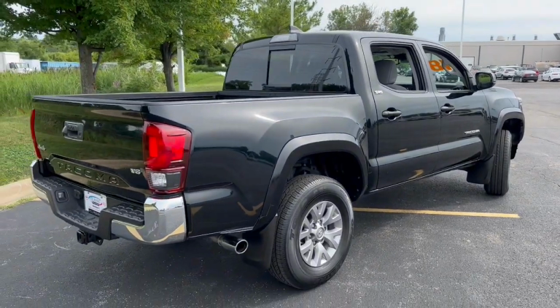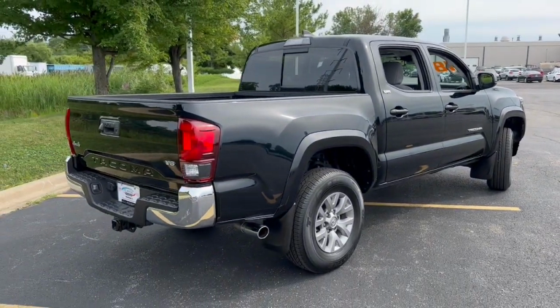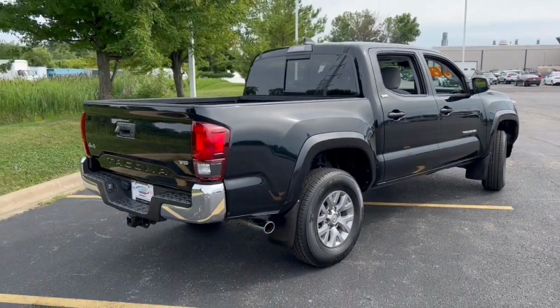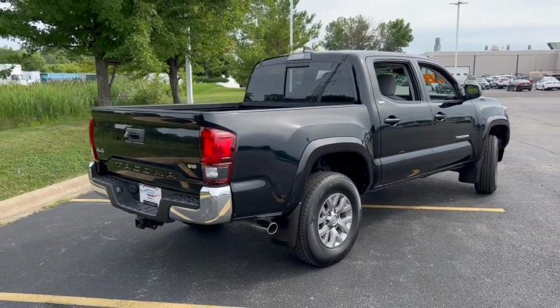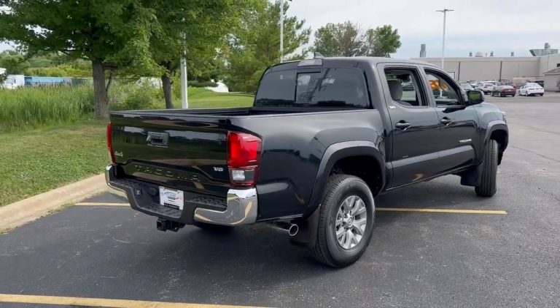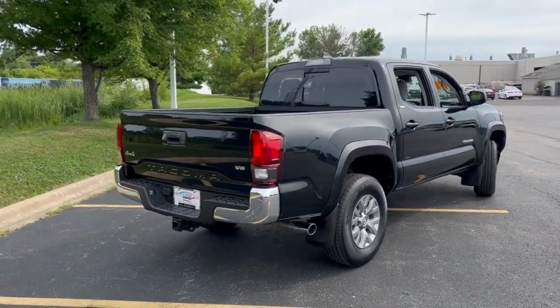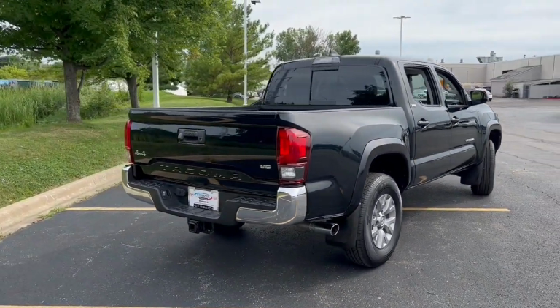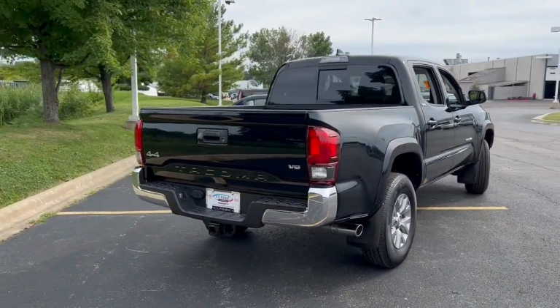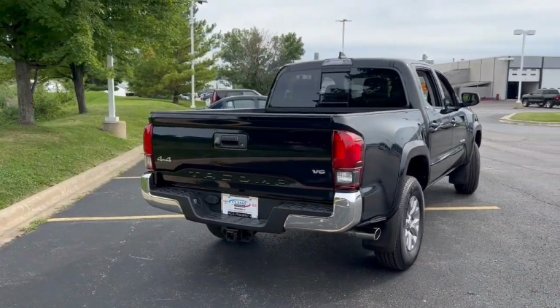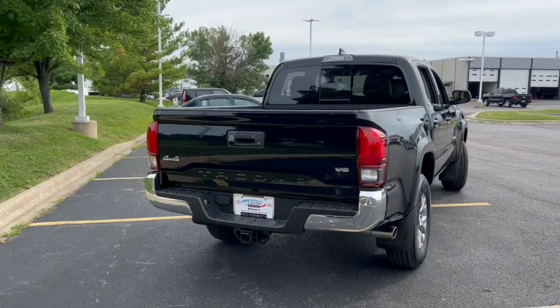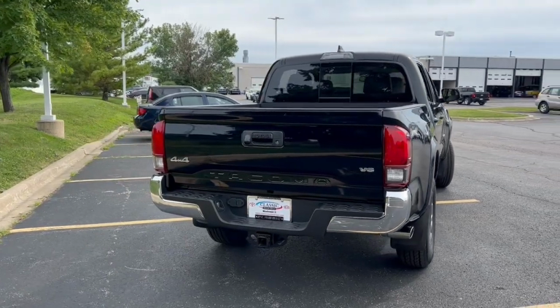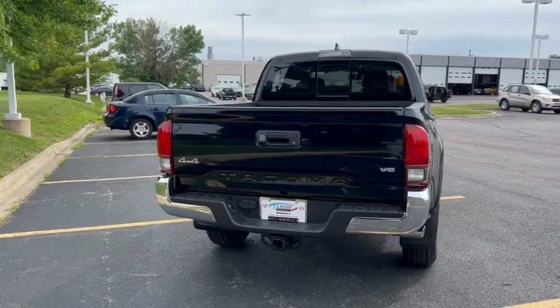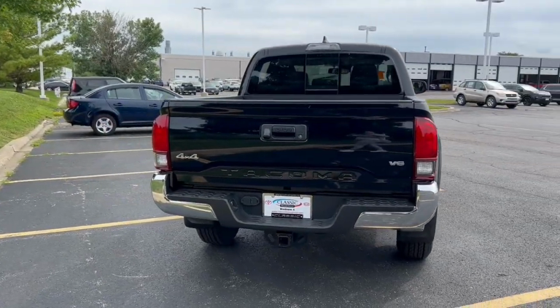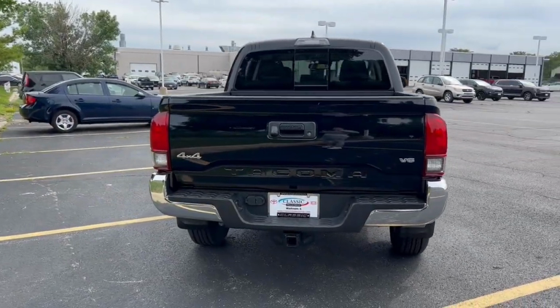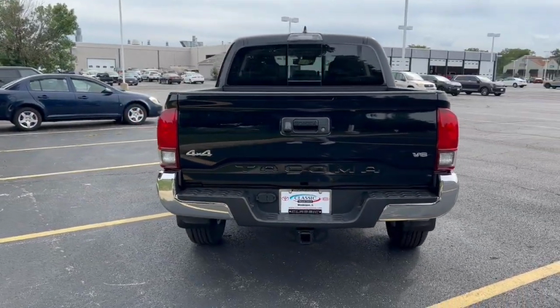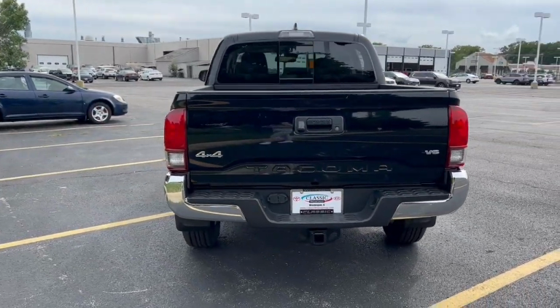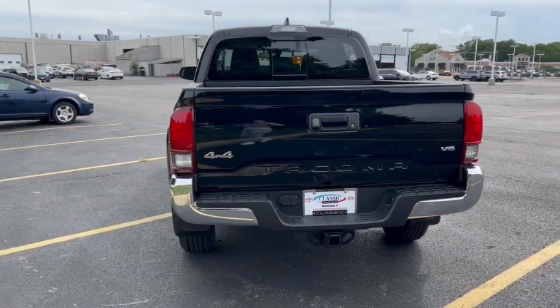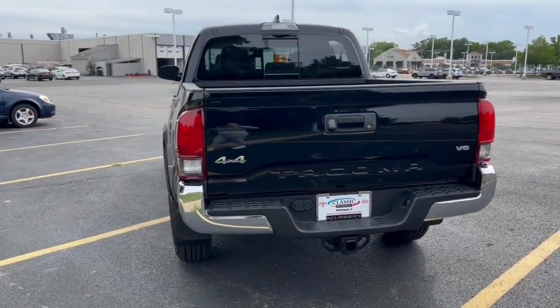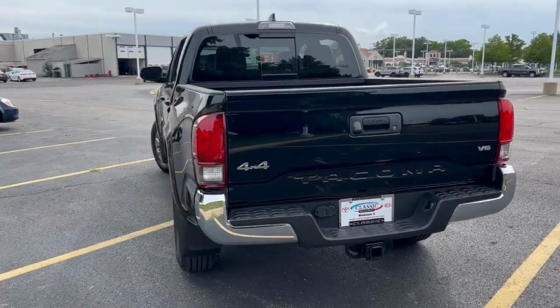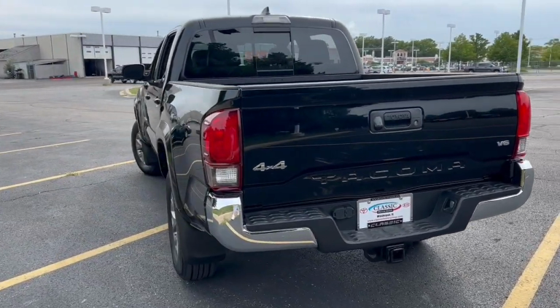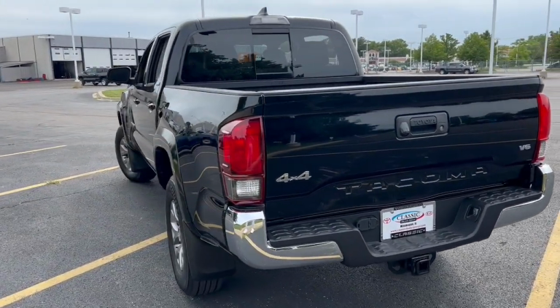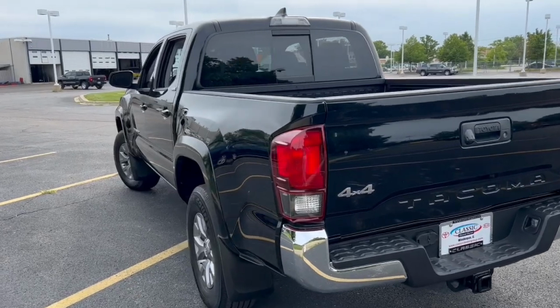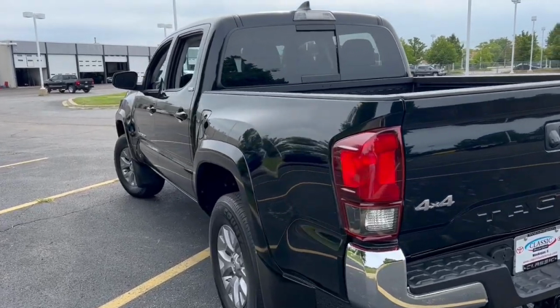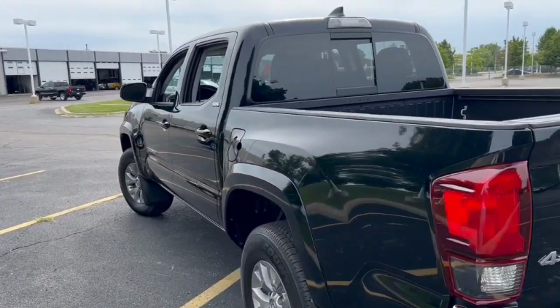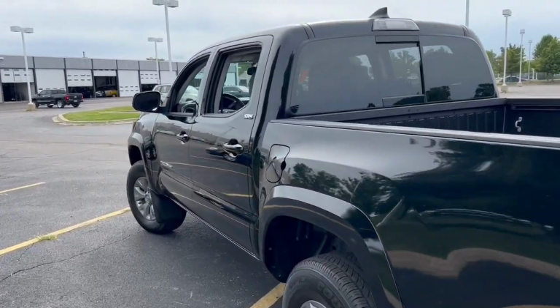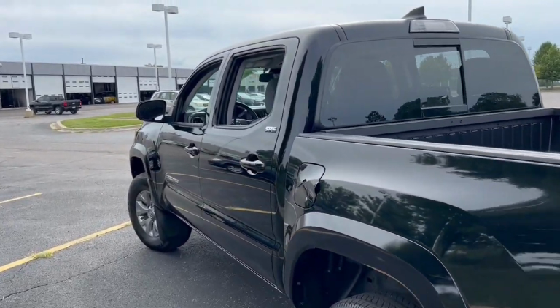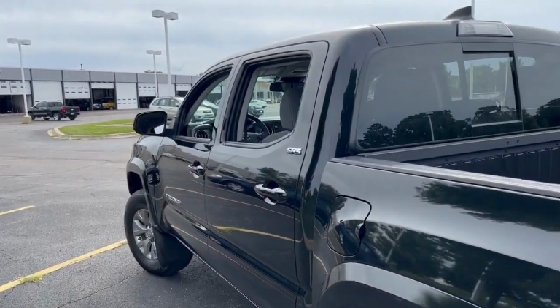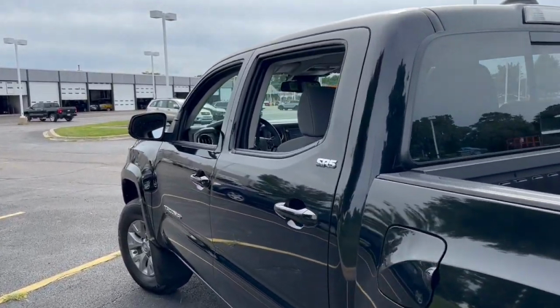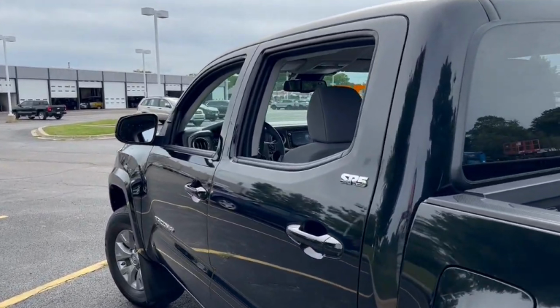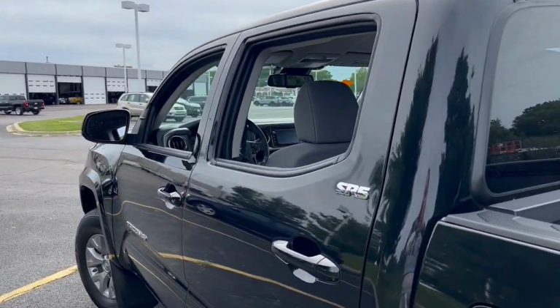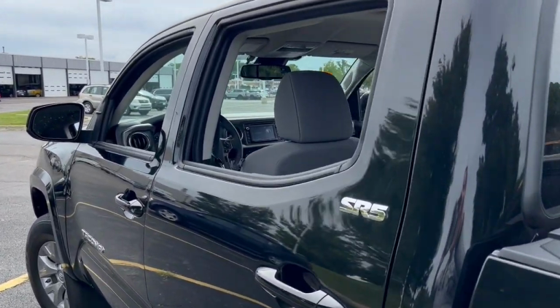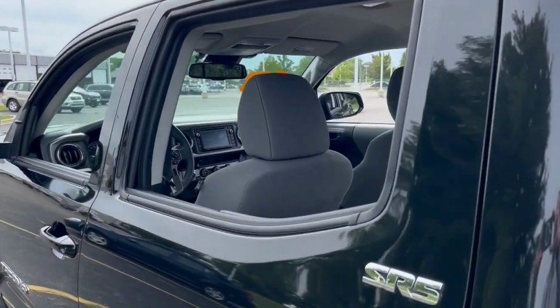You need practical, but you want fun. Don't miss out. Get the best of both worlds when you get into this super versatile Tacoma. Come in and meet our expert team. We know what it takes to give you an outstanding test drive experience.